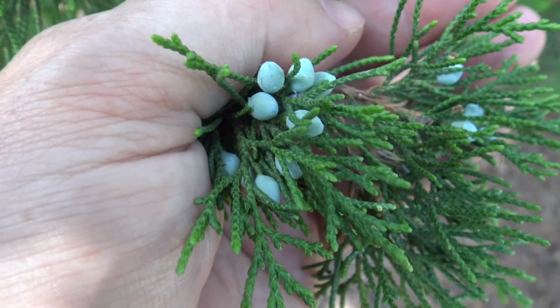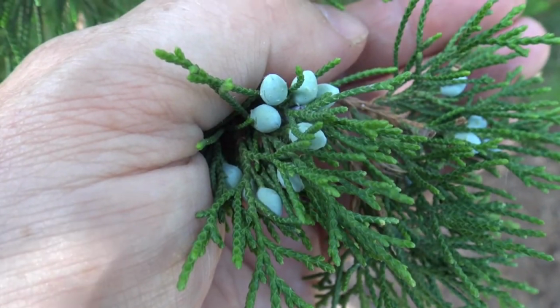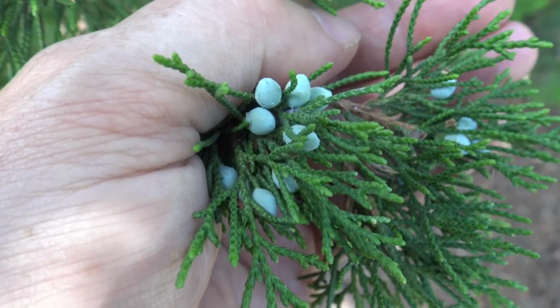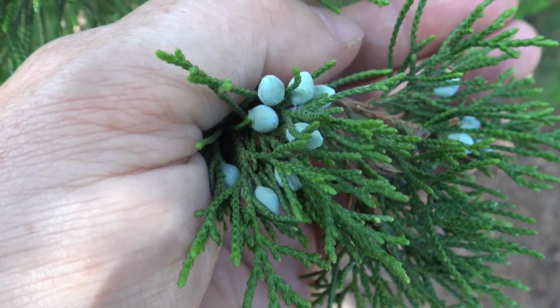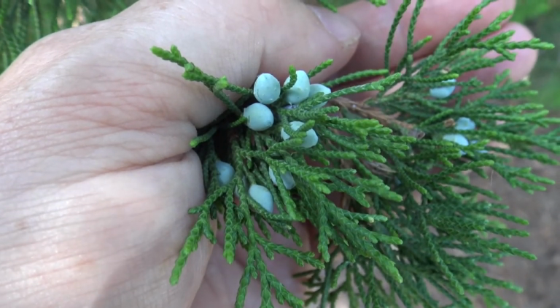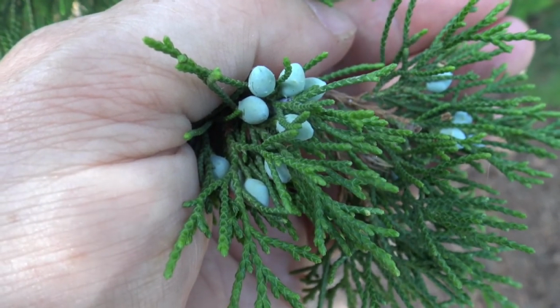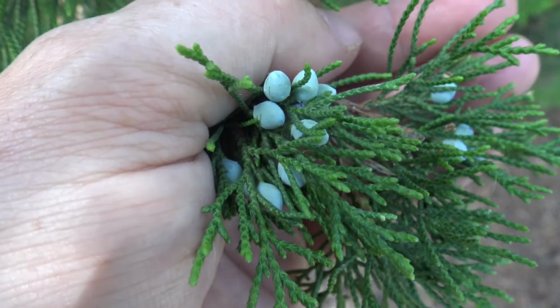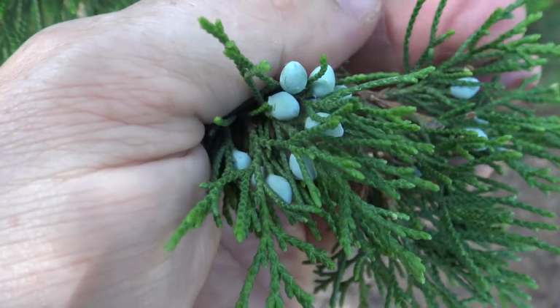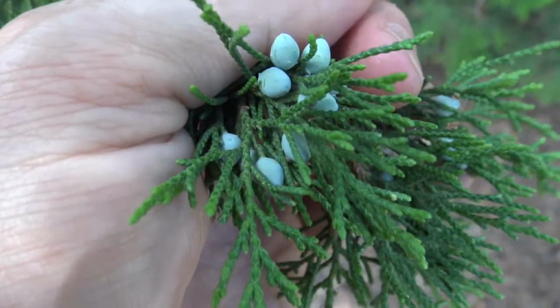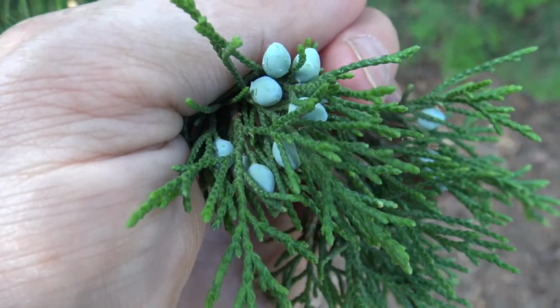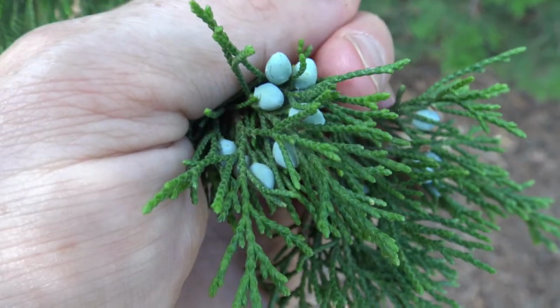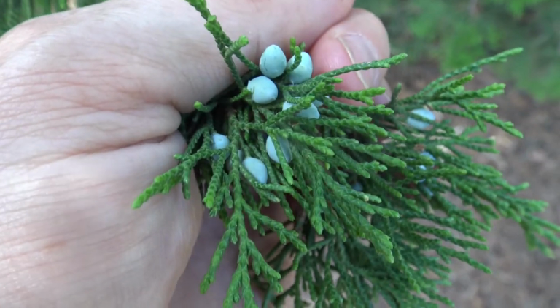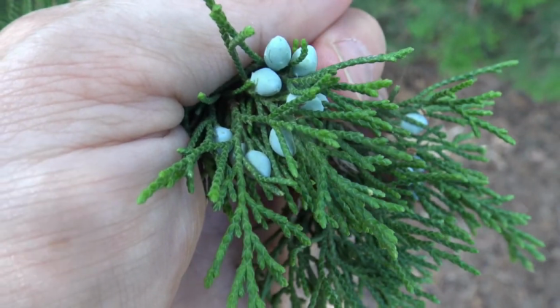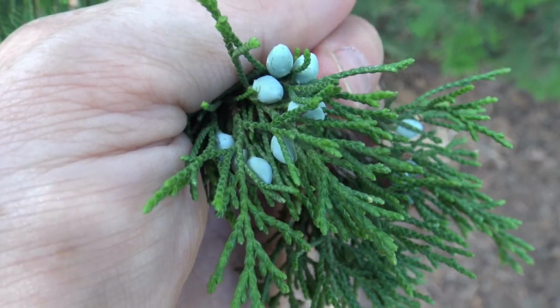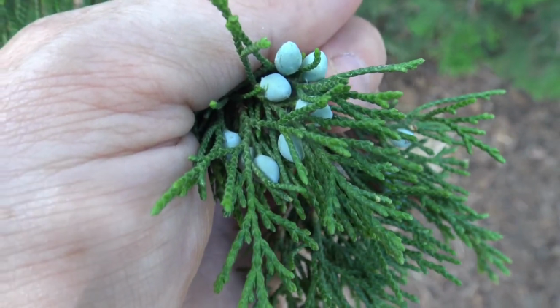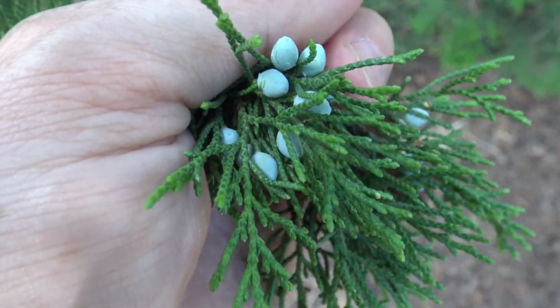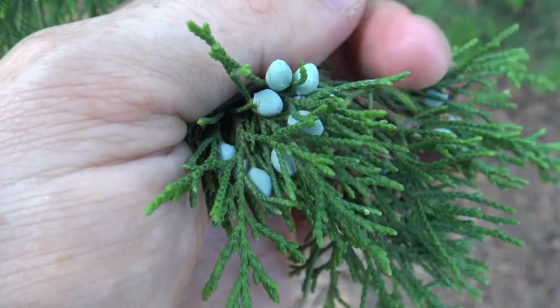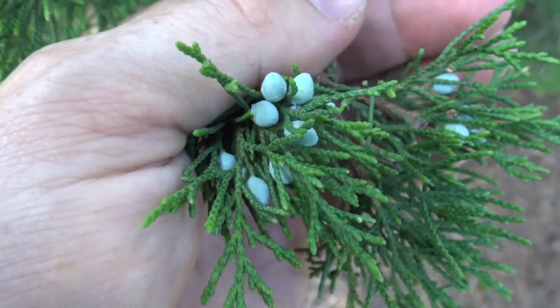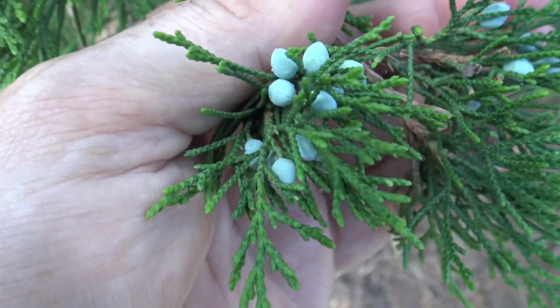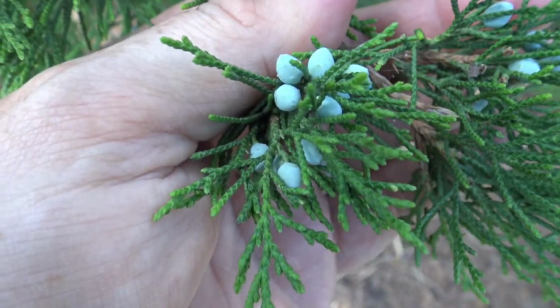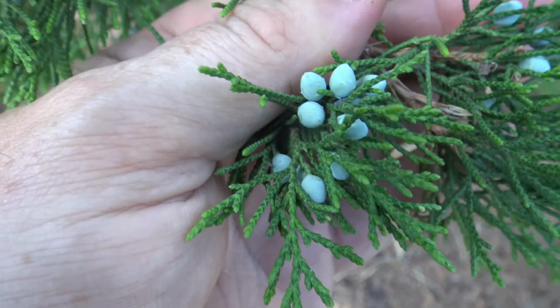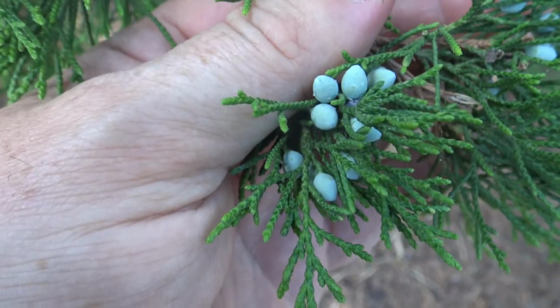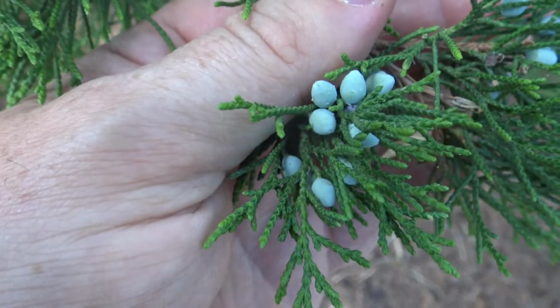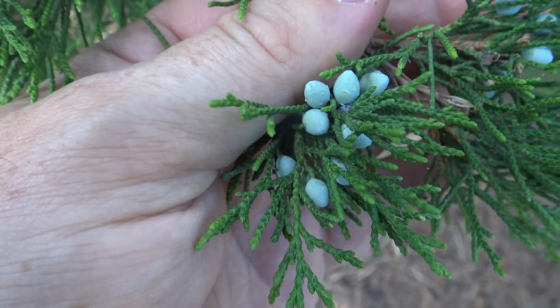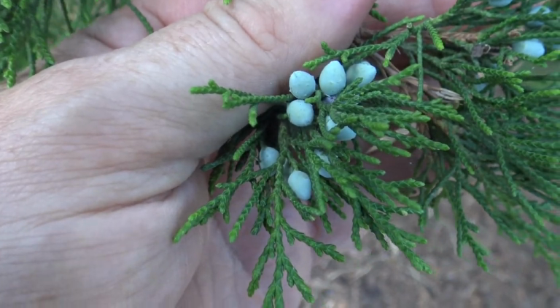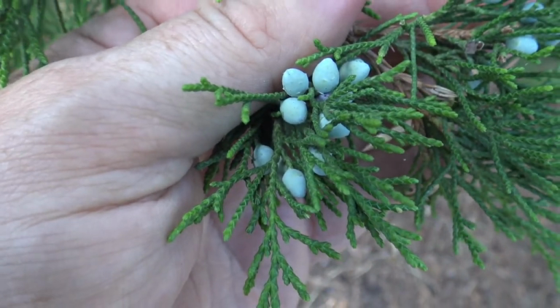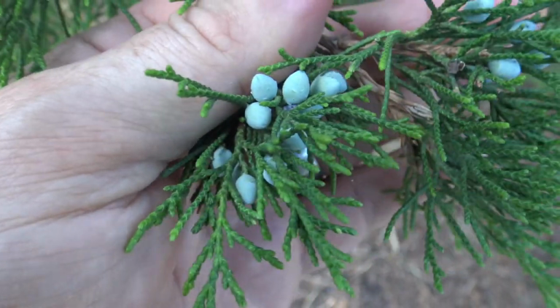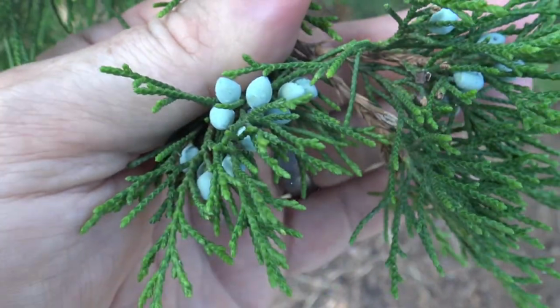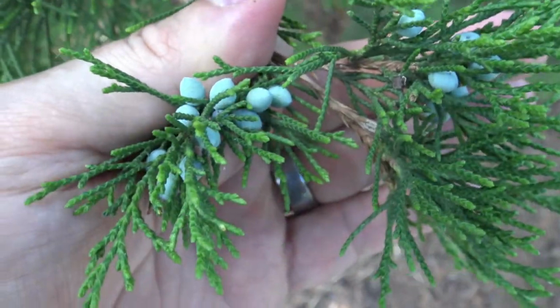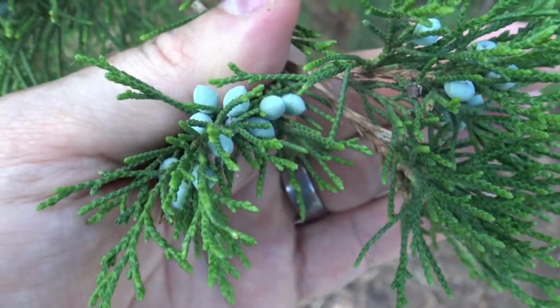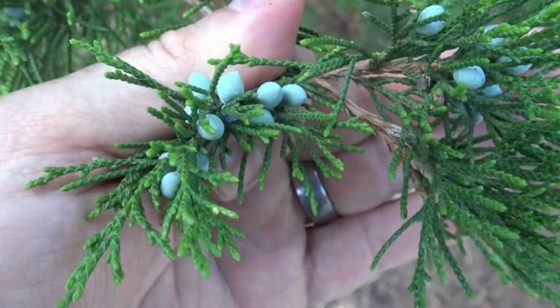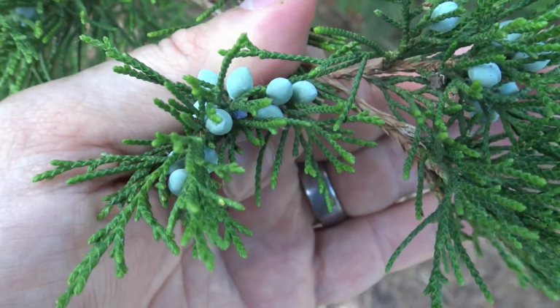Here are the cones of the Juniper — these blue structures. Inside is where the seed is contained. Junipers tend to be male or female, so if you see blue cones, you're typically looking at the female.